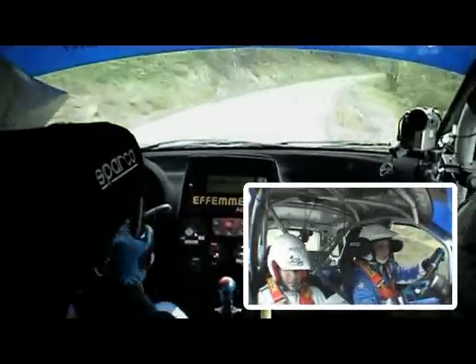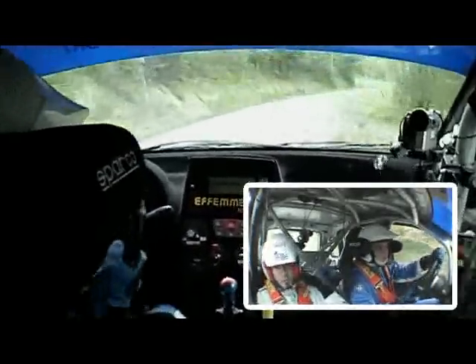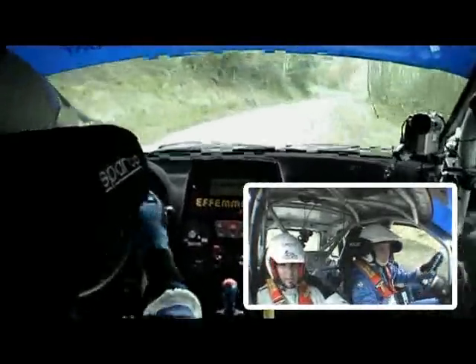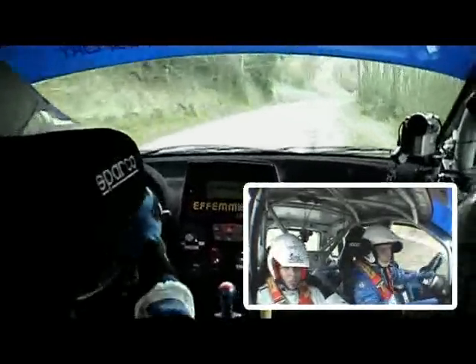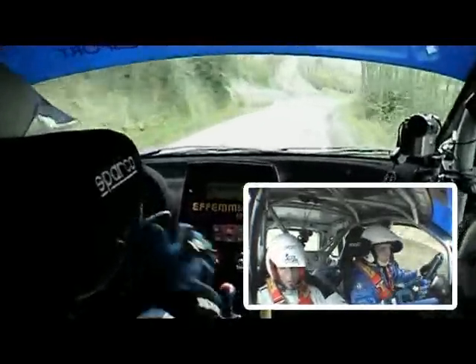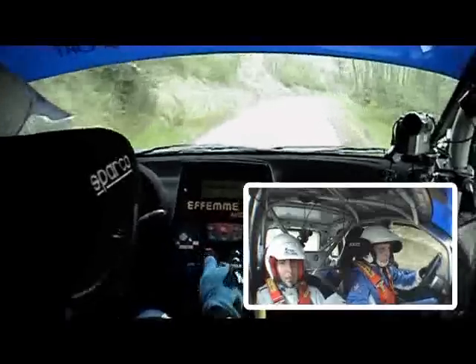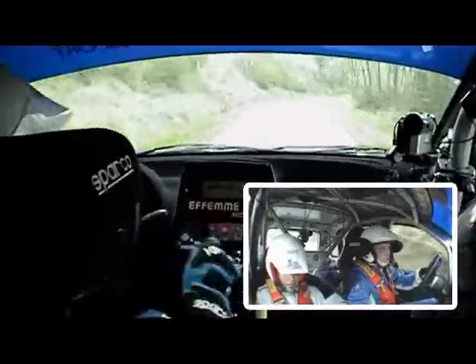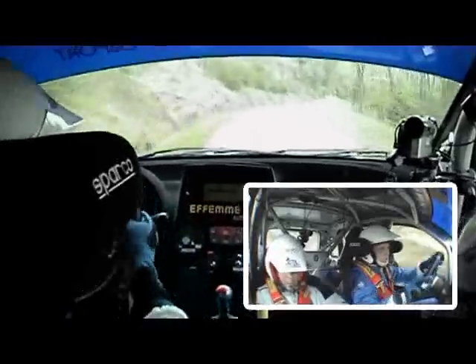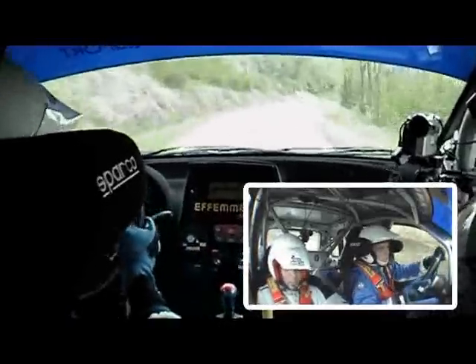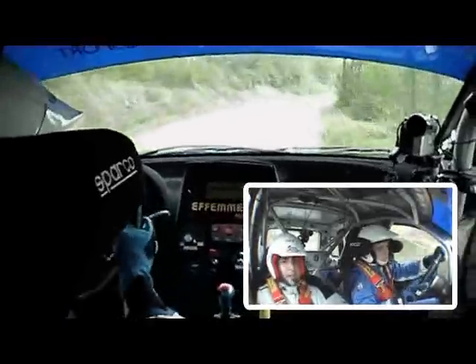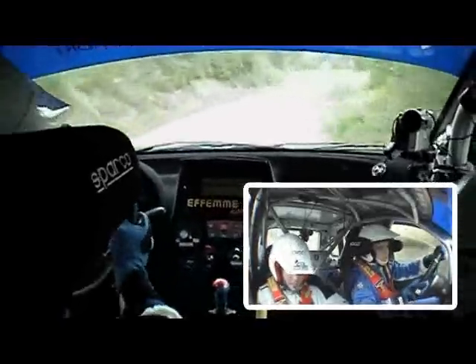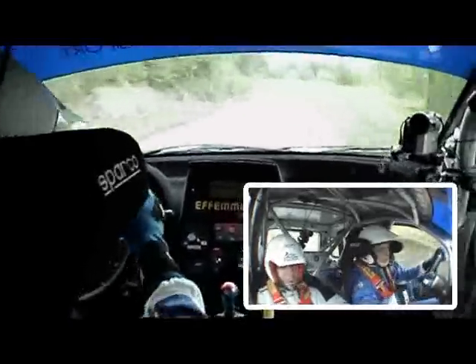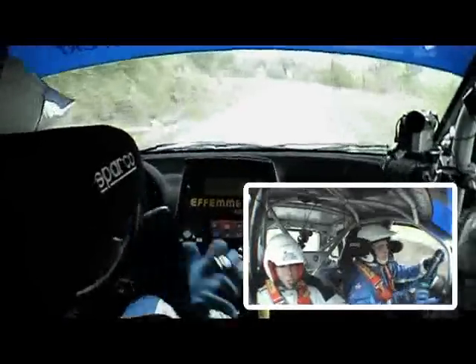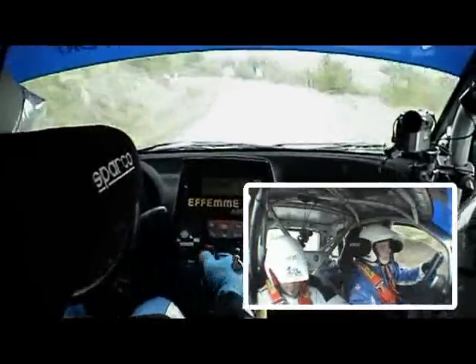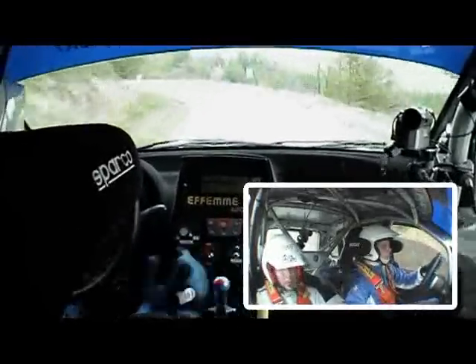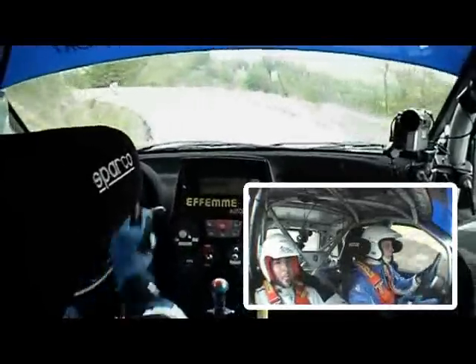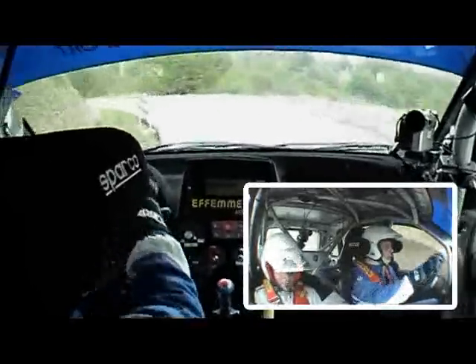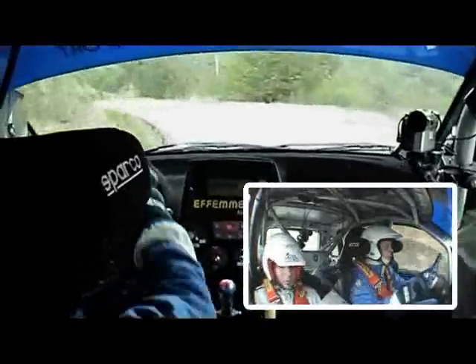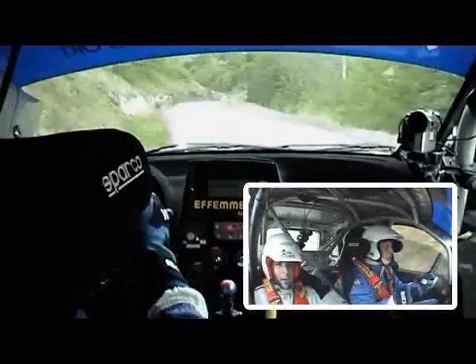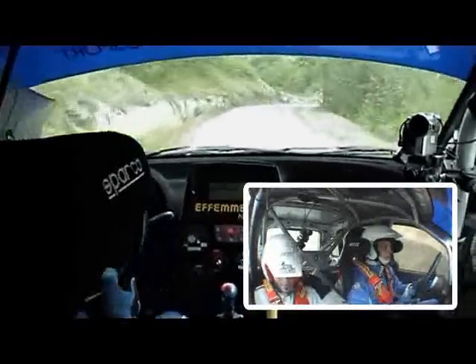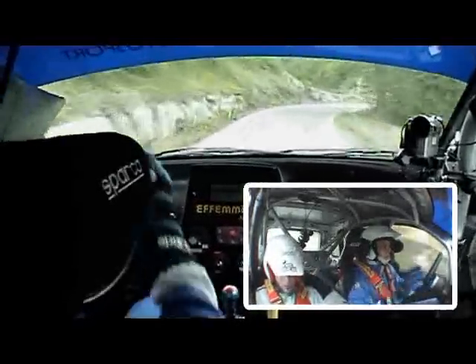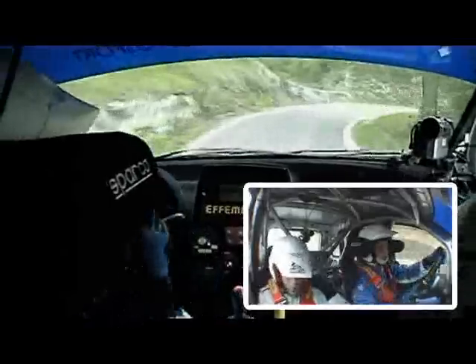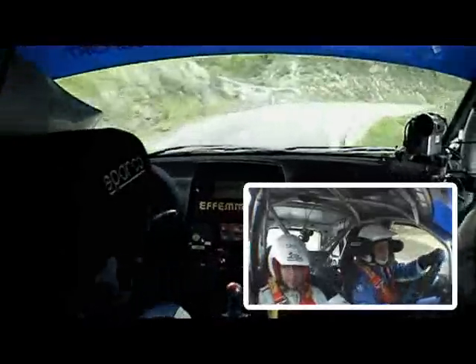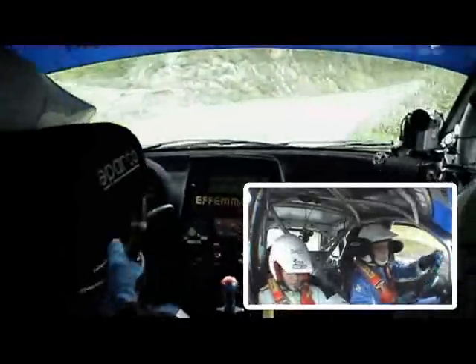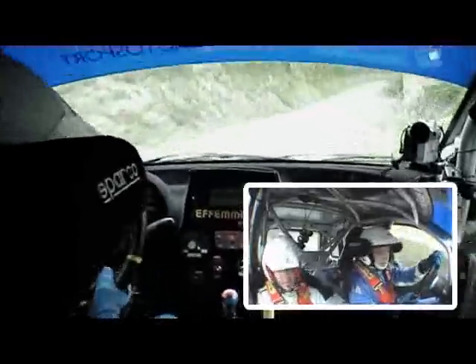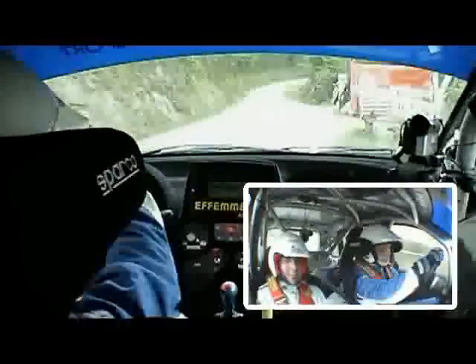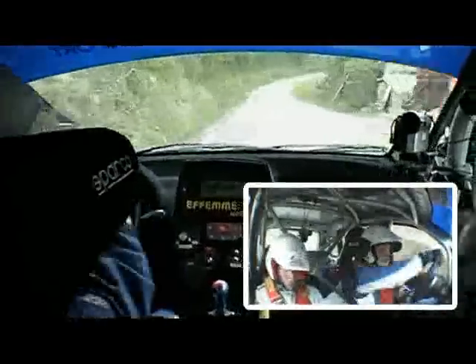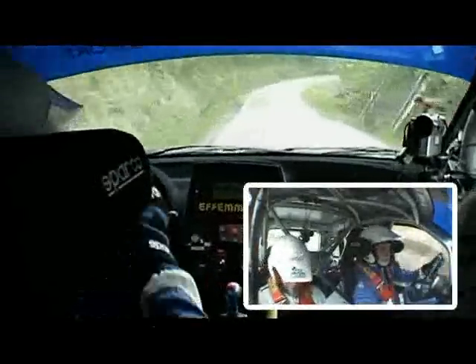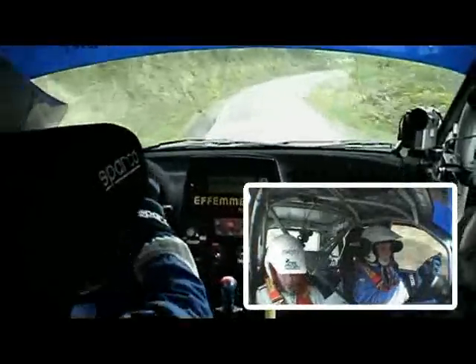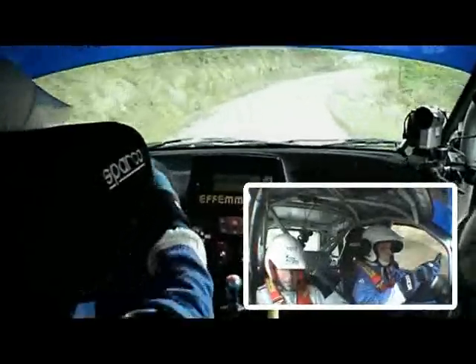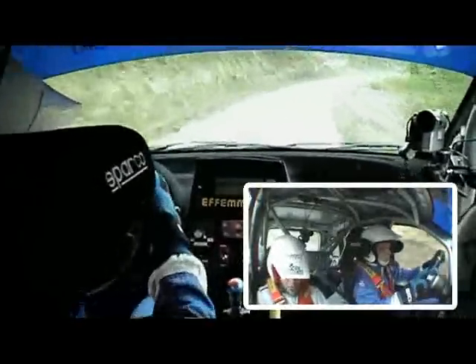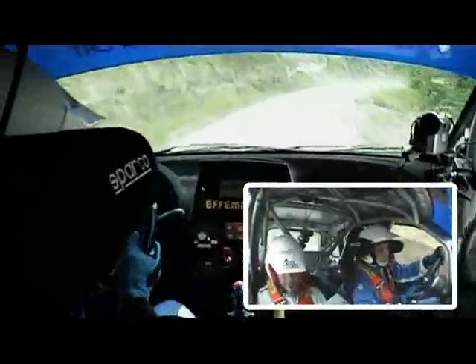Apre, destra 5 poi, veloce sì, e sinistra 4, occhio tieni, no. Destra 4, si sporca, destra 4, chiude.